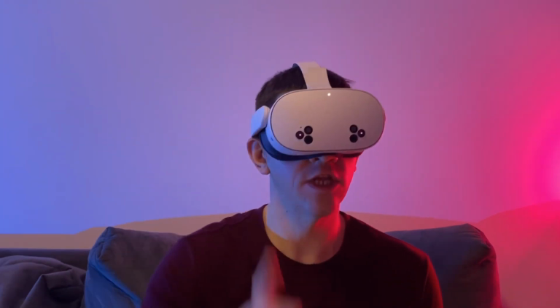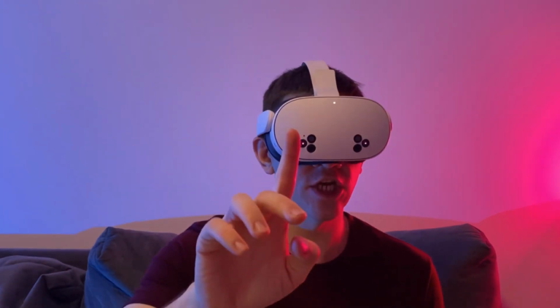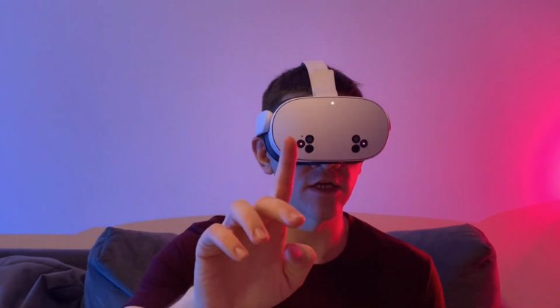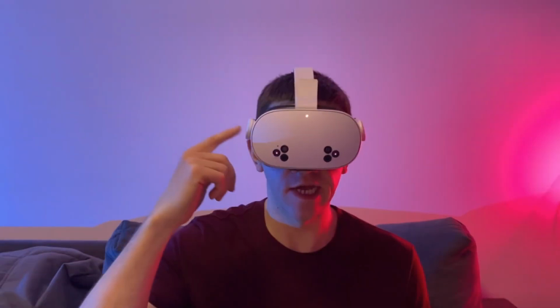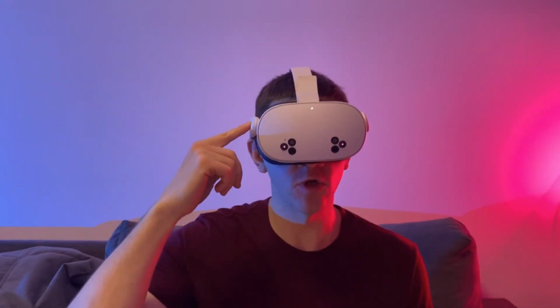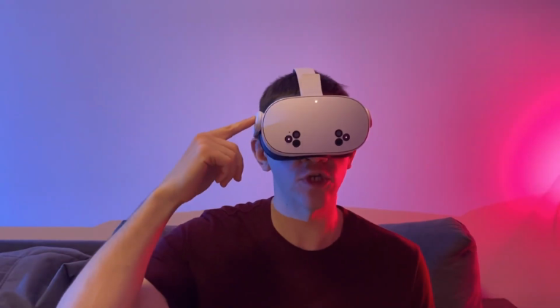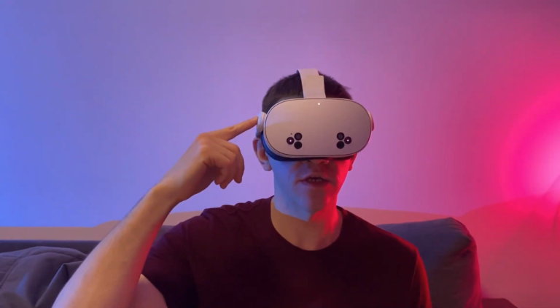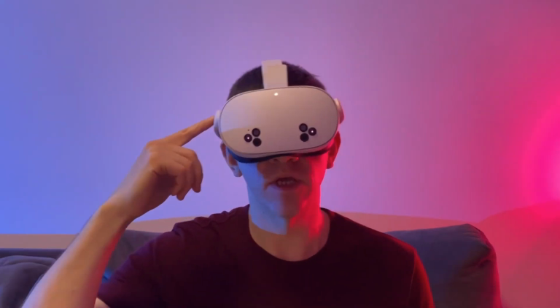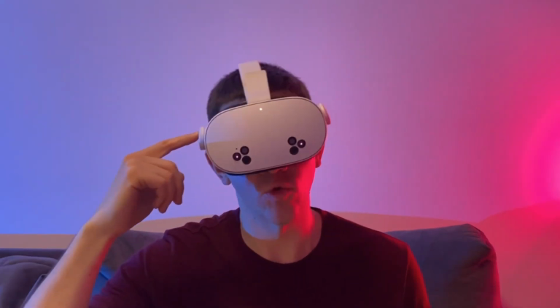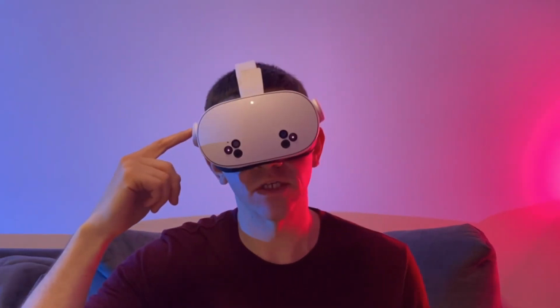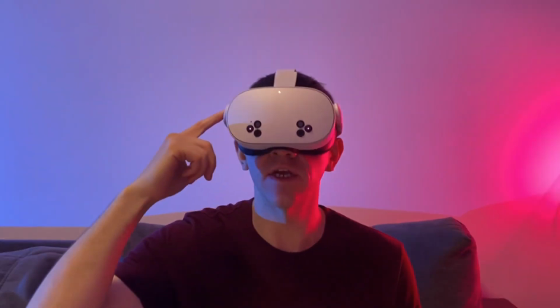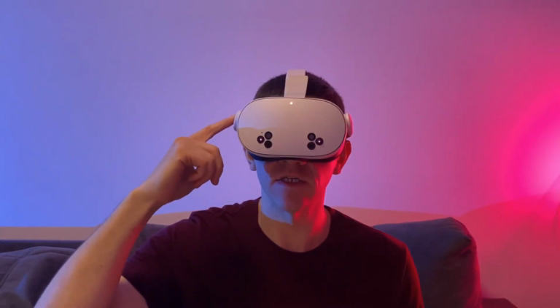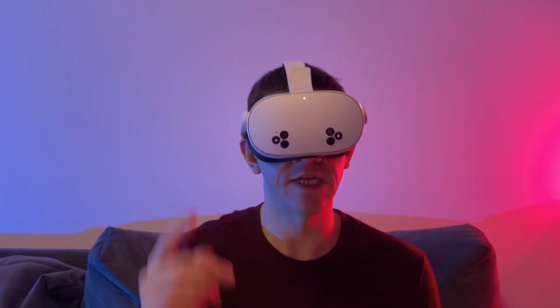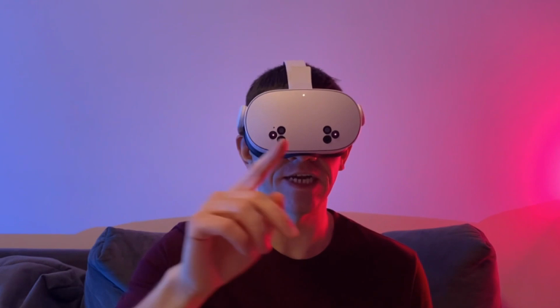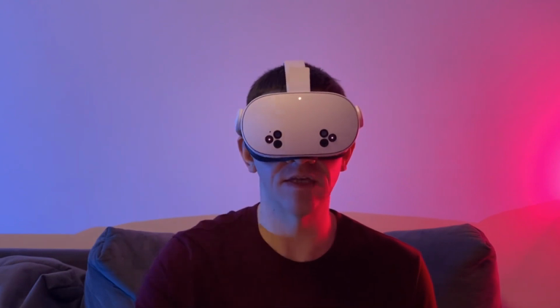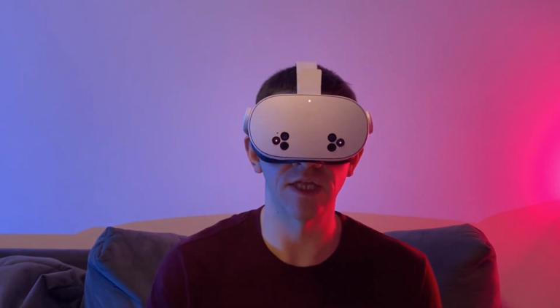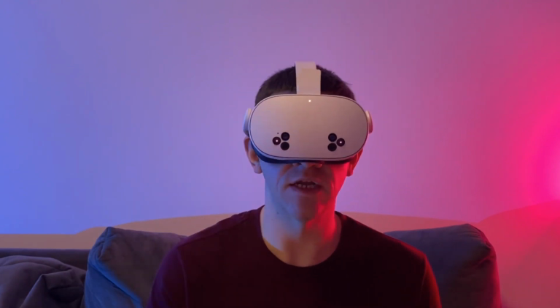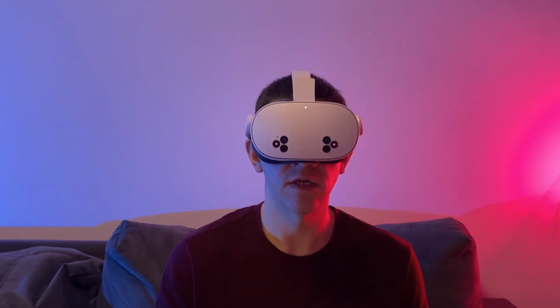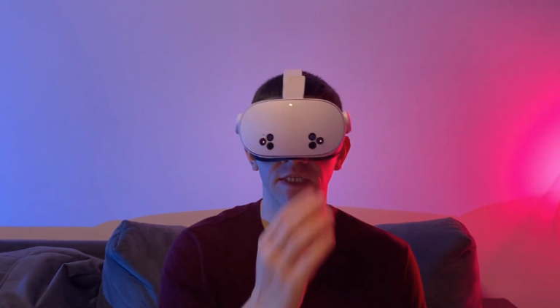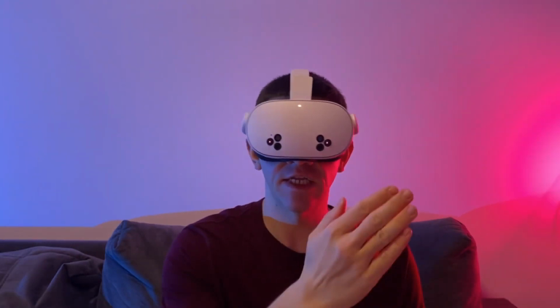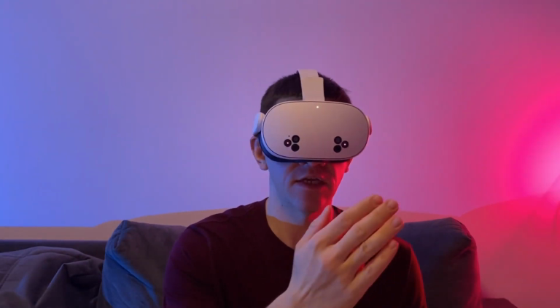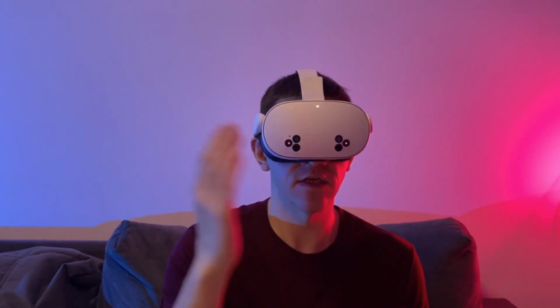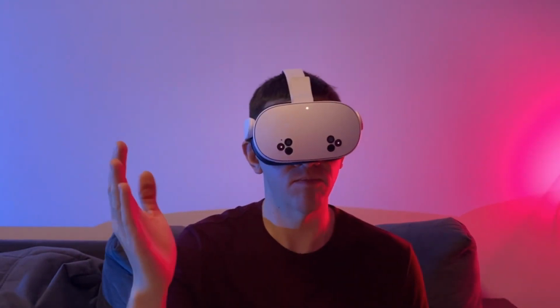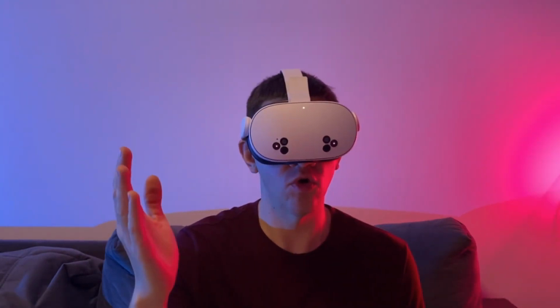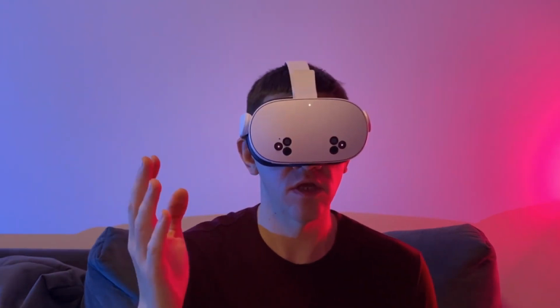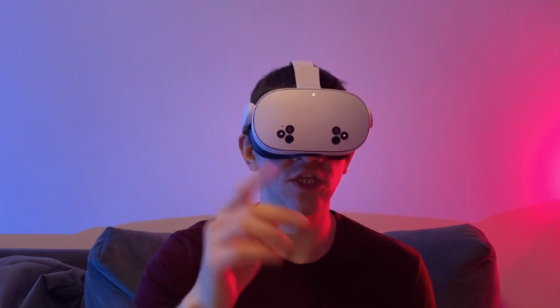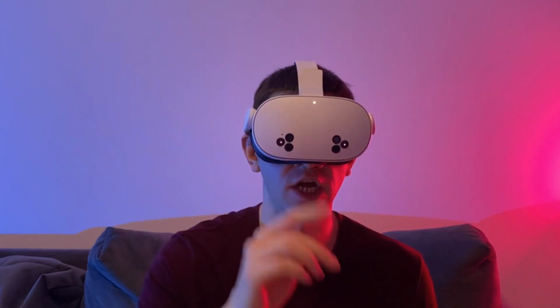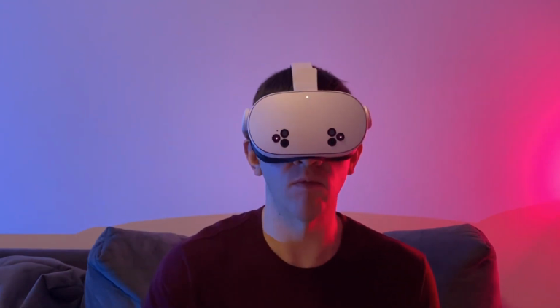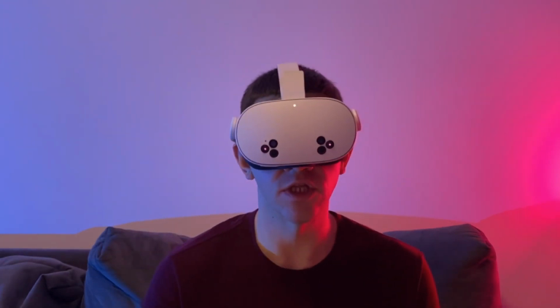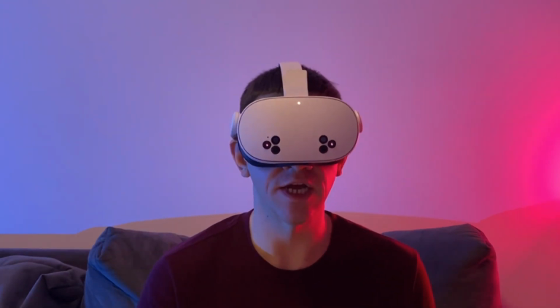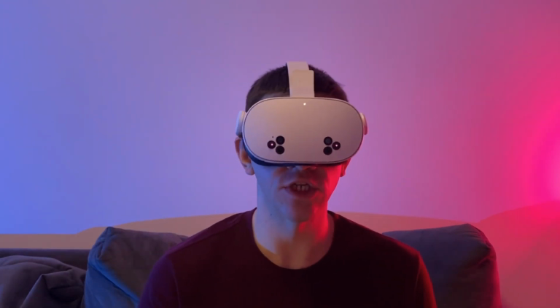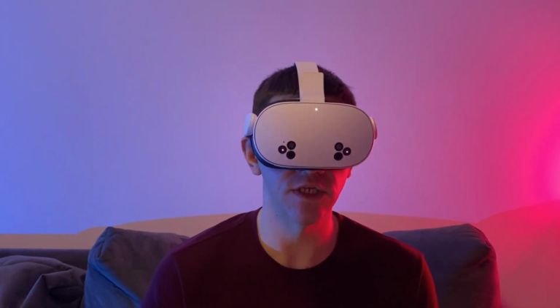I'm using MetaQuest 3S glasses. There are different models — there's the third generation and the Pro — and Skechr works on all of them.